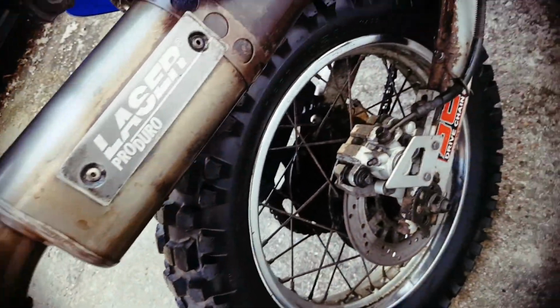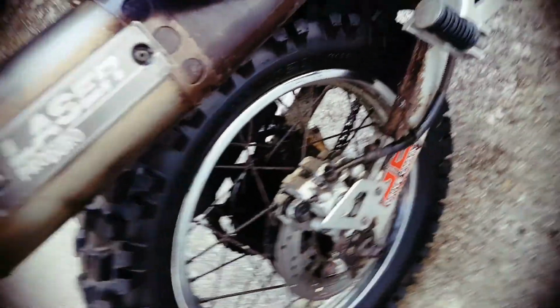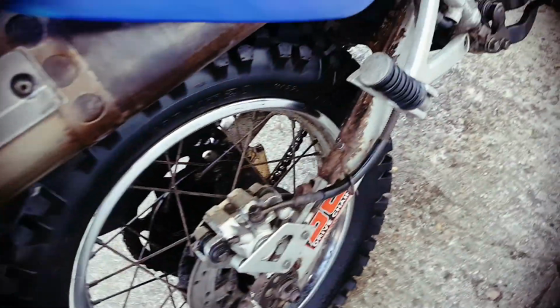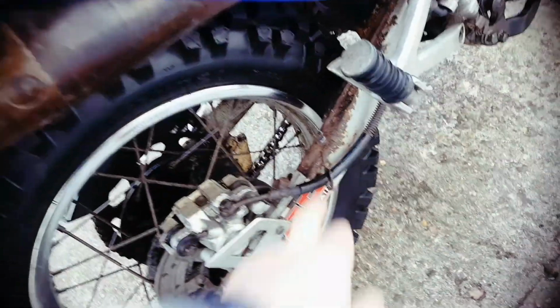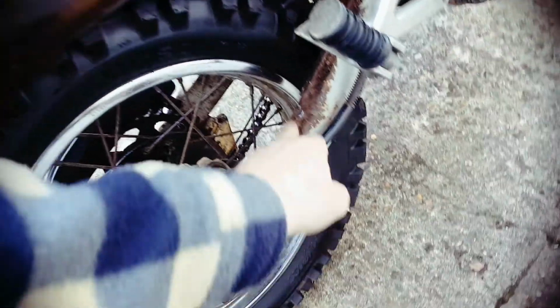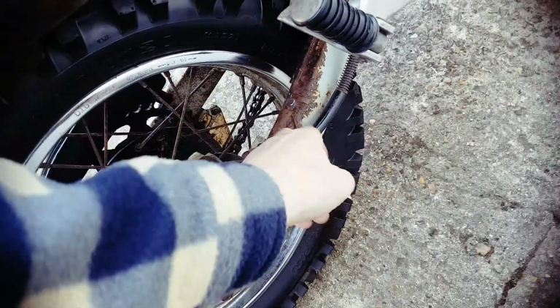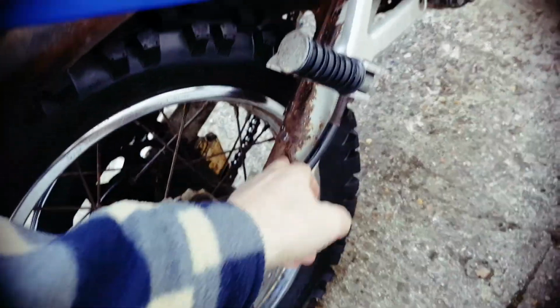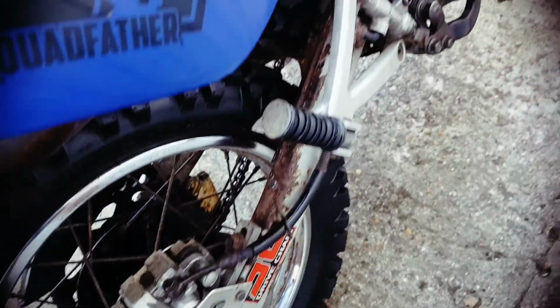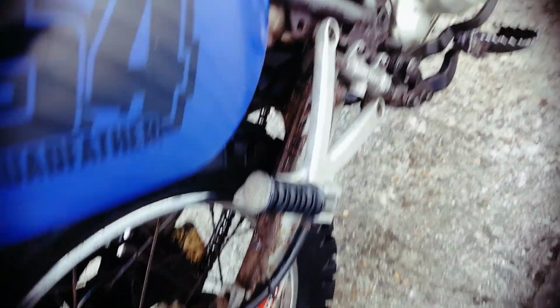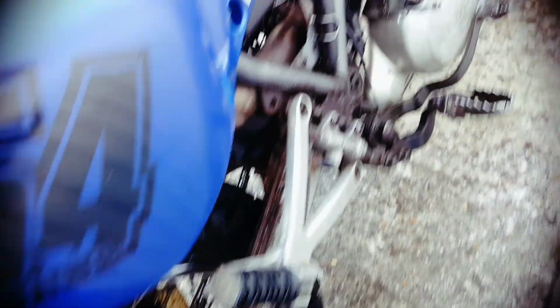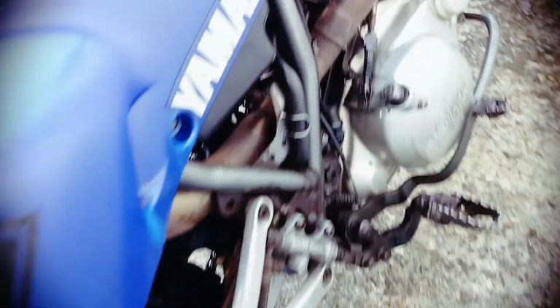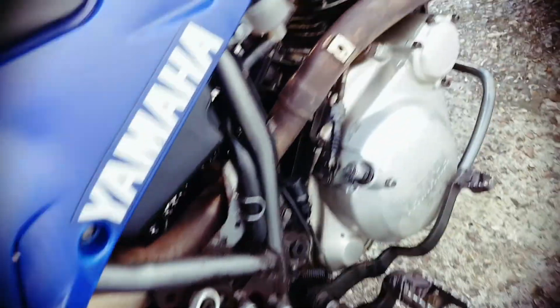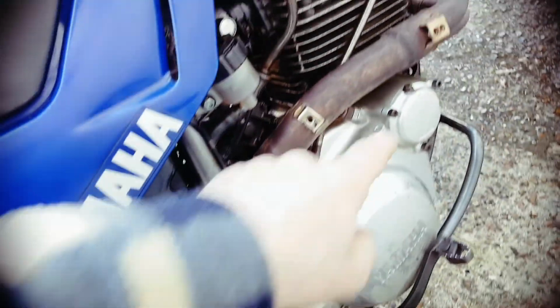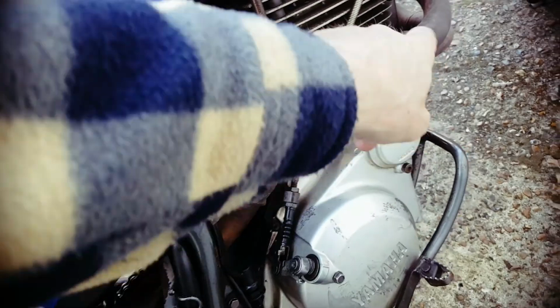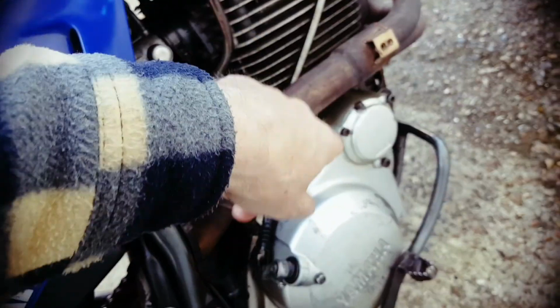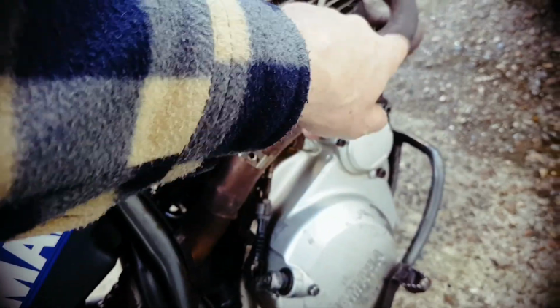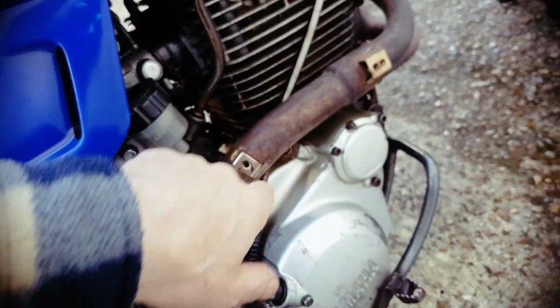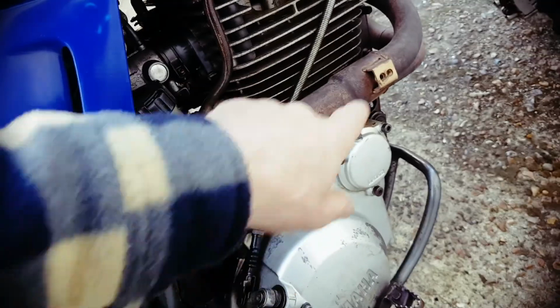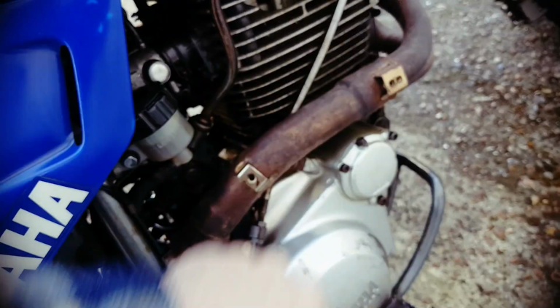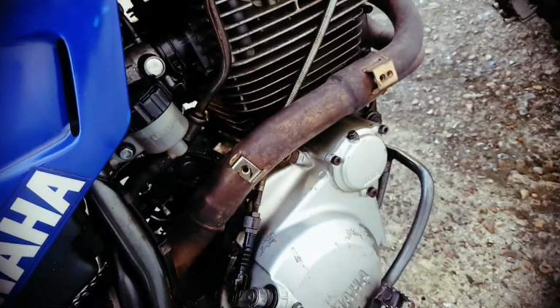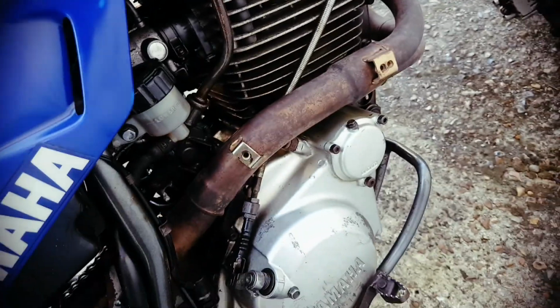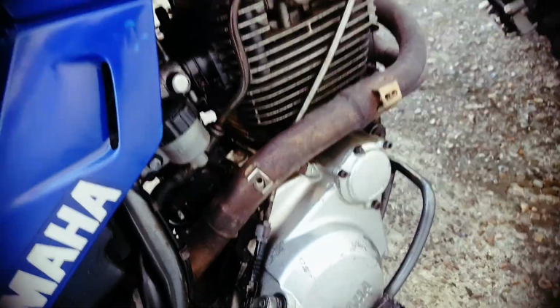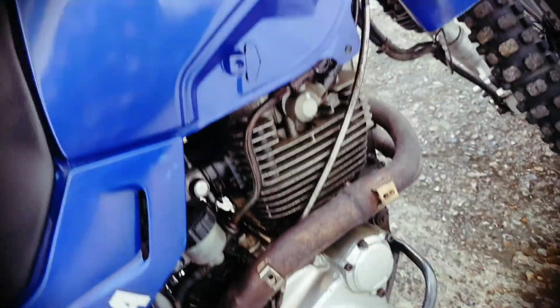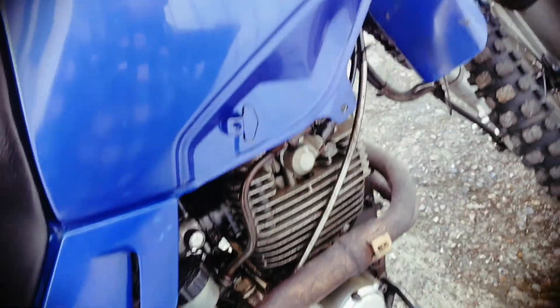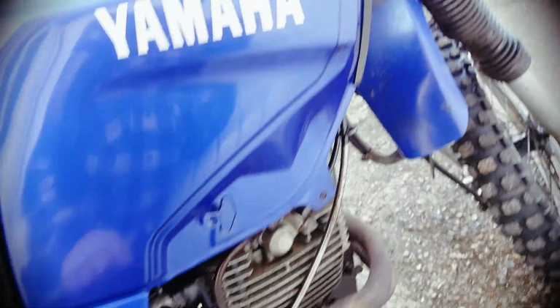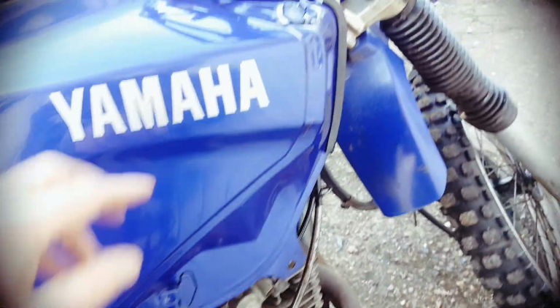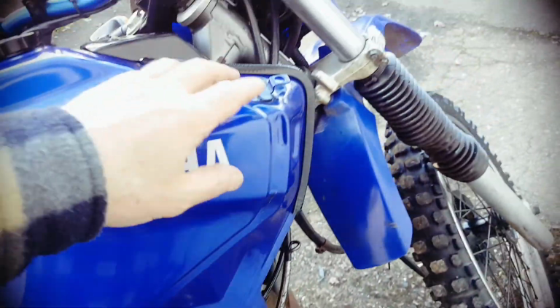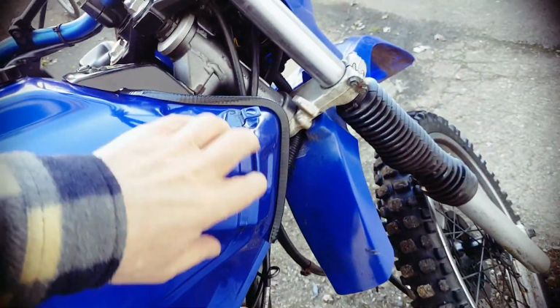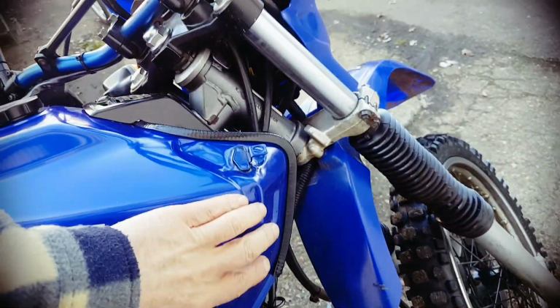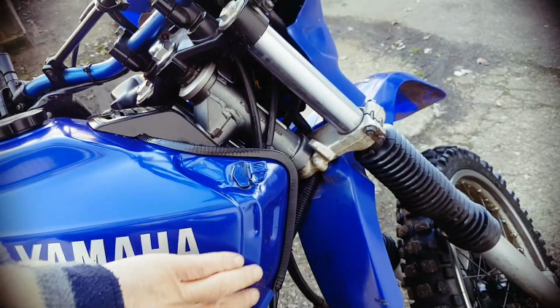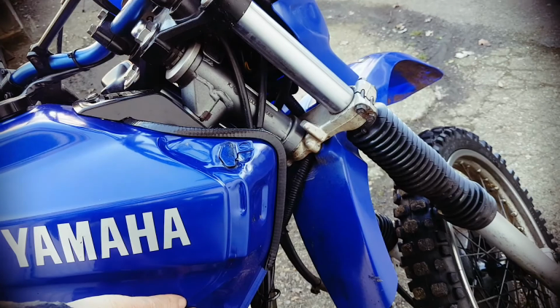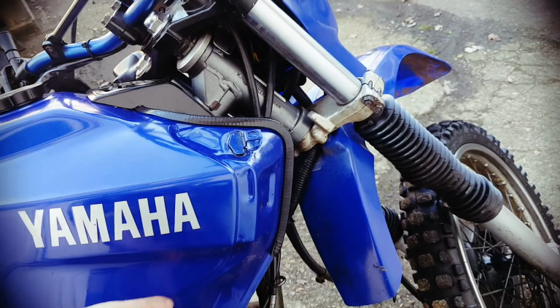The paint's coming off the swing arm here. There's a heat shield missing off the exhaust there. There's an air scoop missing off the side of the tank here.